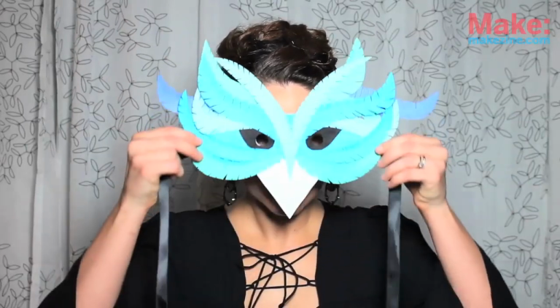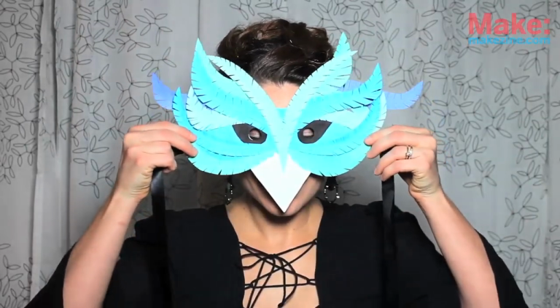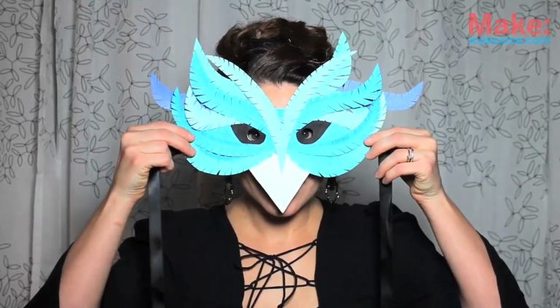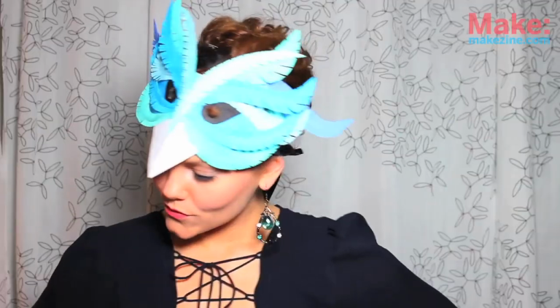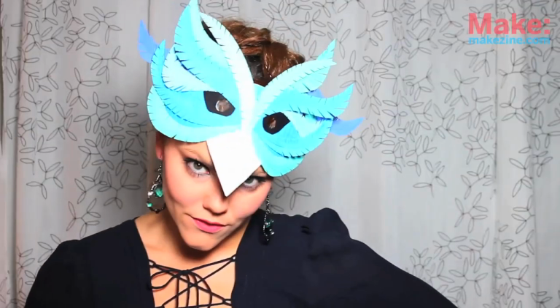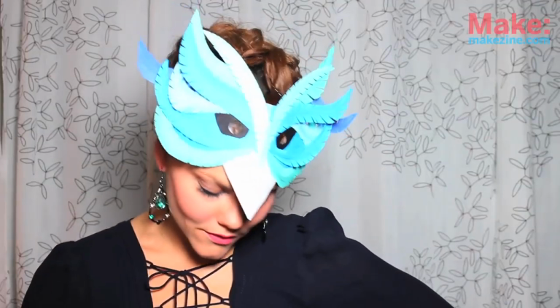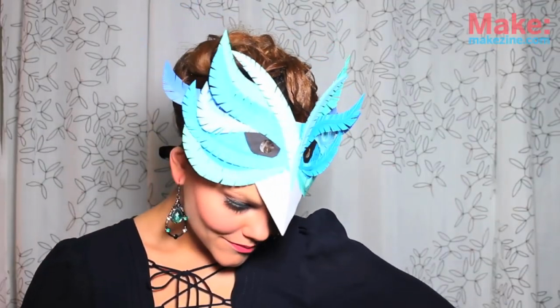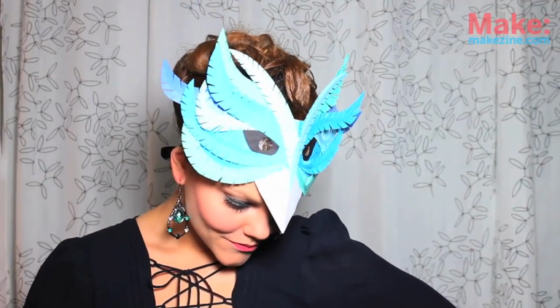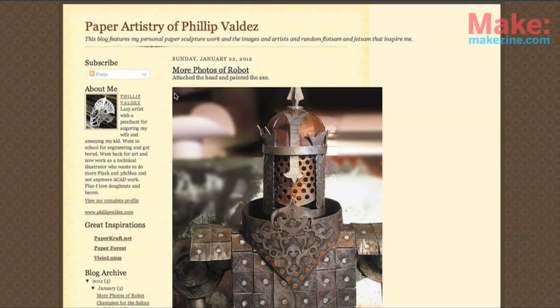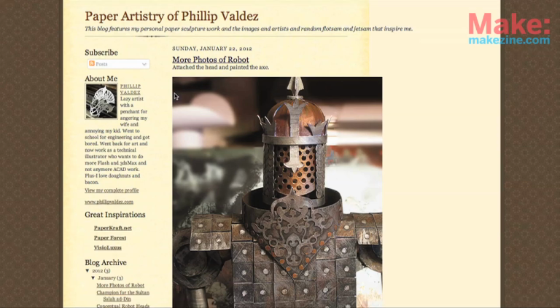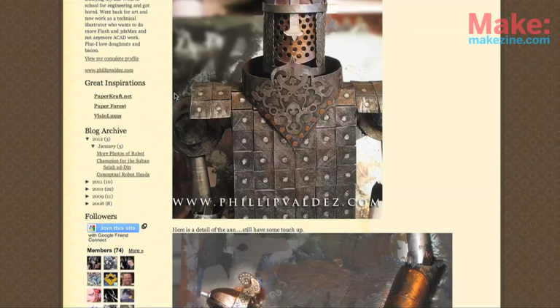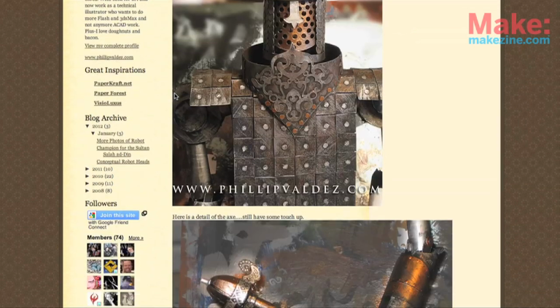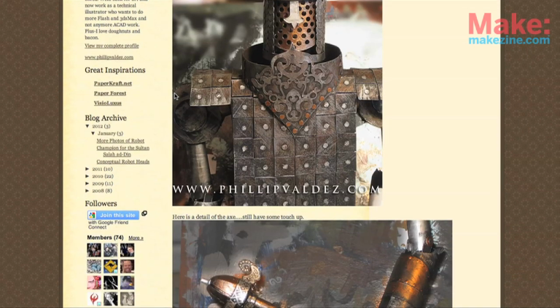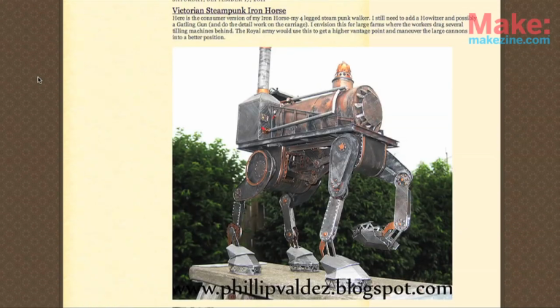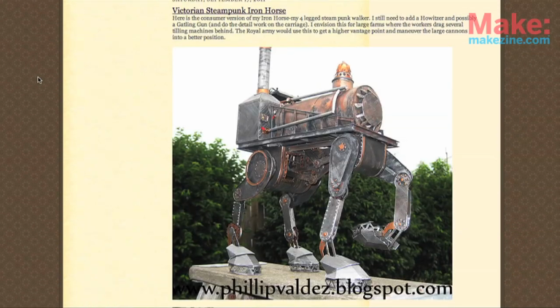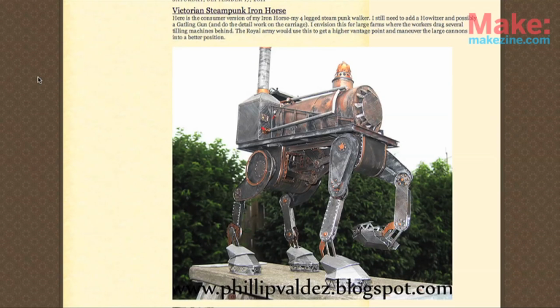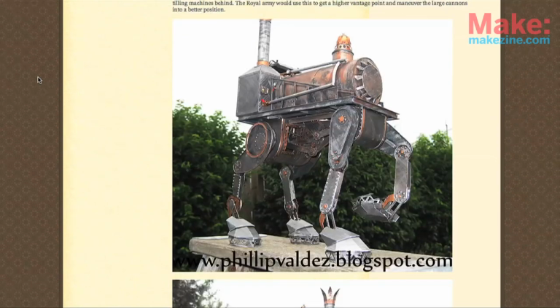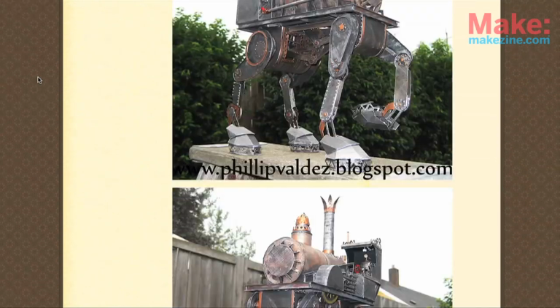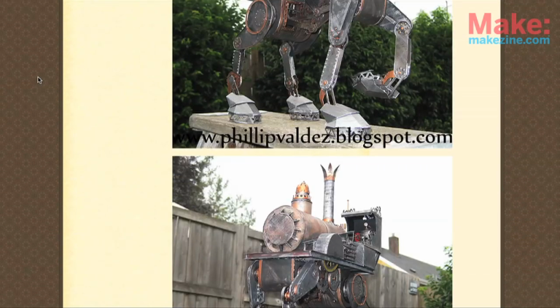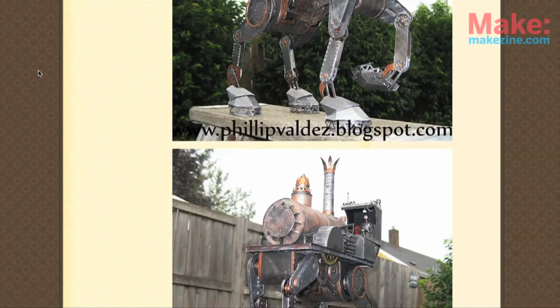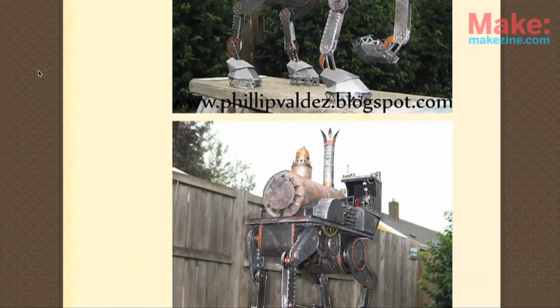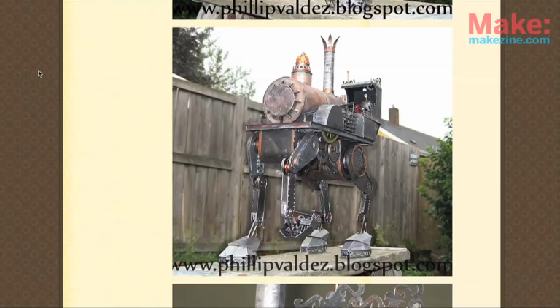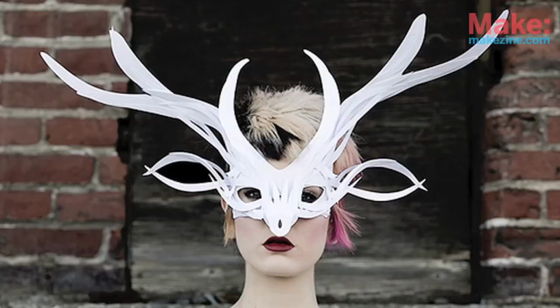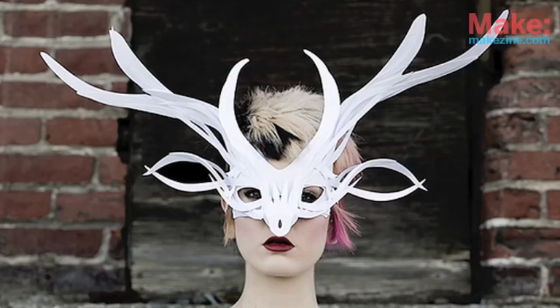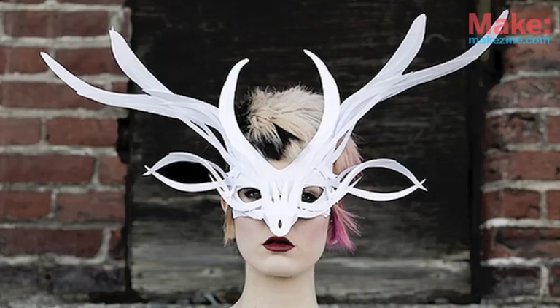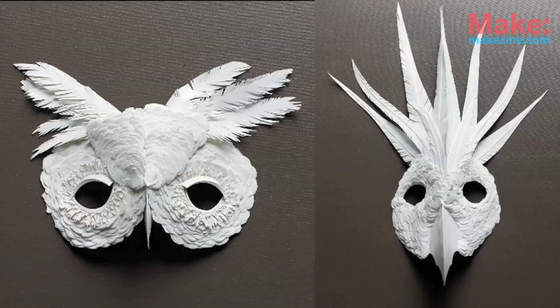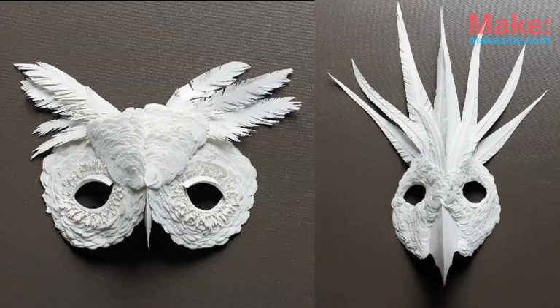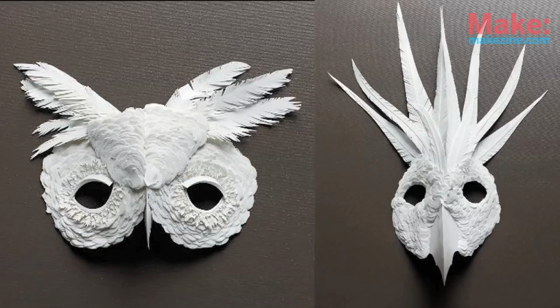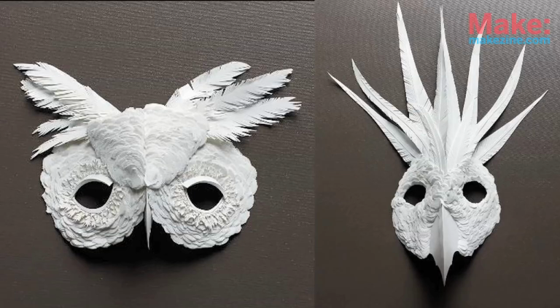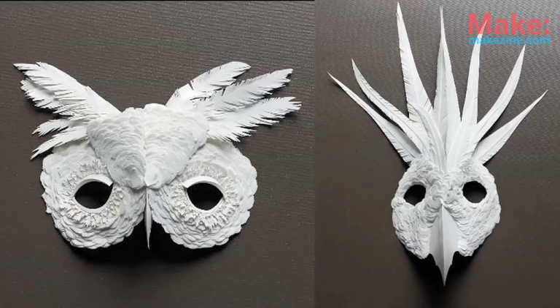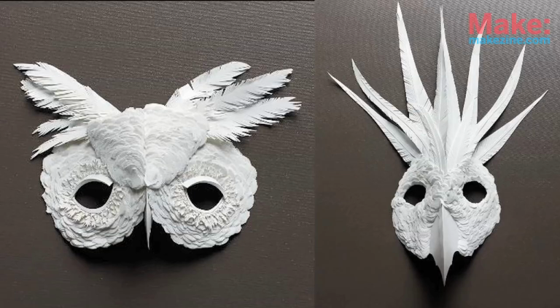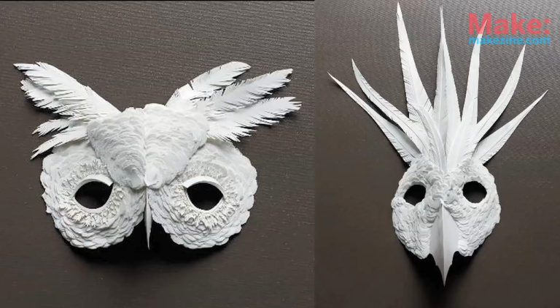Today I'm going to show you how to make your own paper mask. I'm completely awestruck by the things people create from paper, falling particularly in love with Philip Valdez's work. His deer mask and these masks by Fleury & Salk are the inspiration for today's how-to.